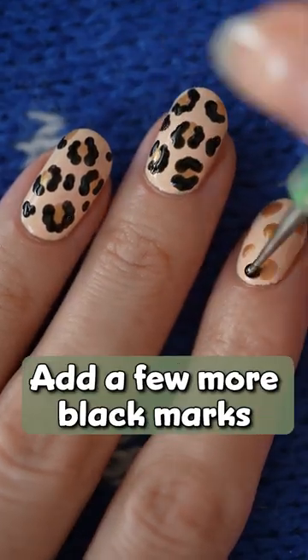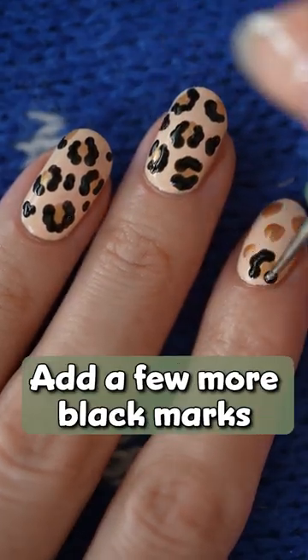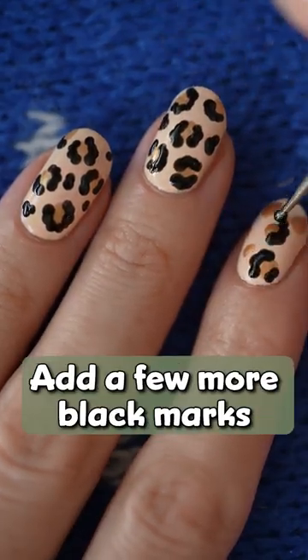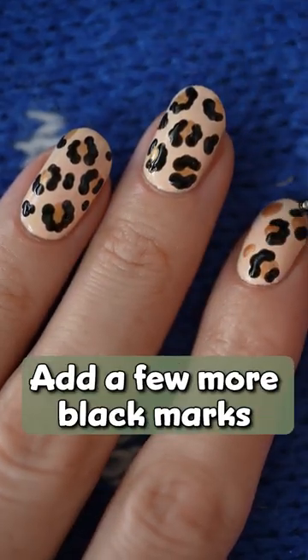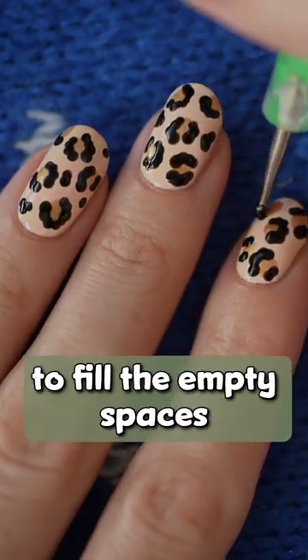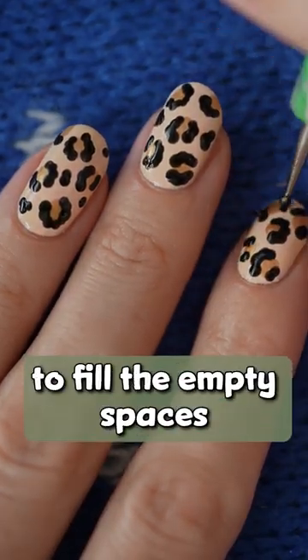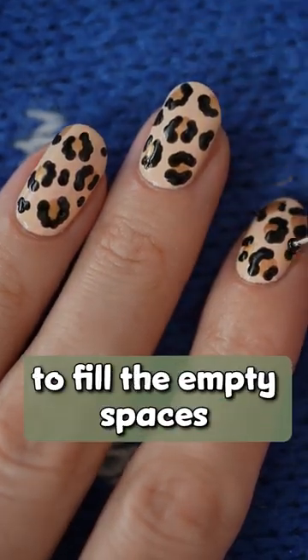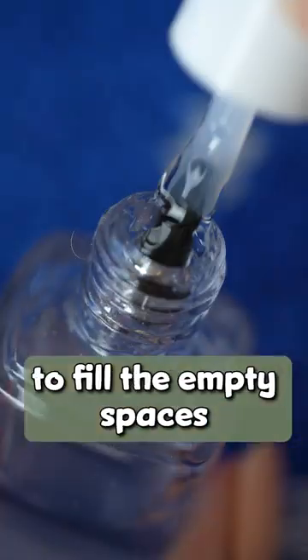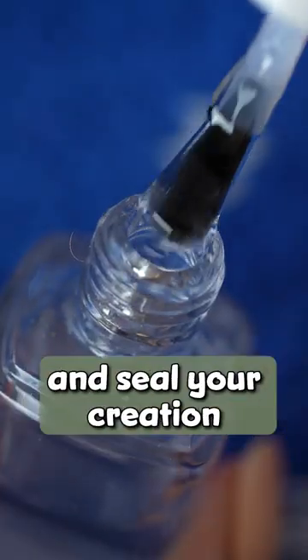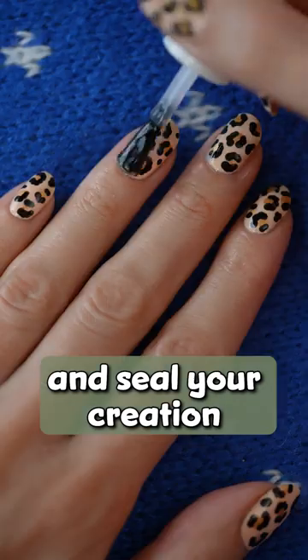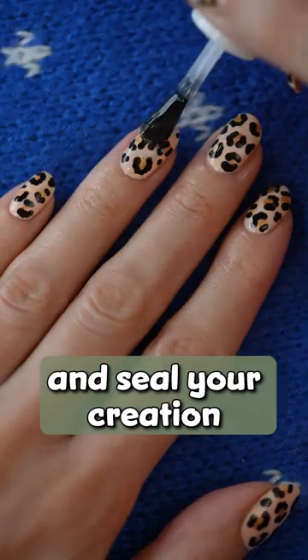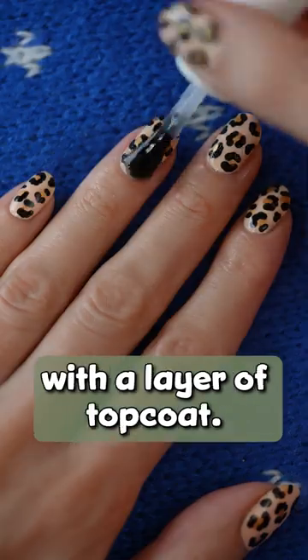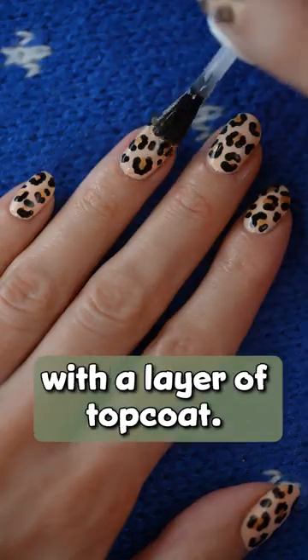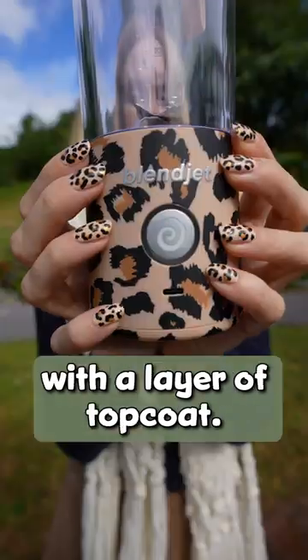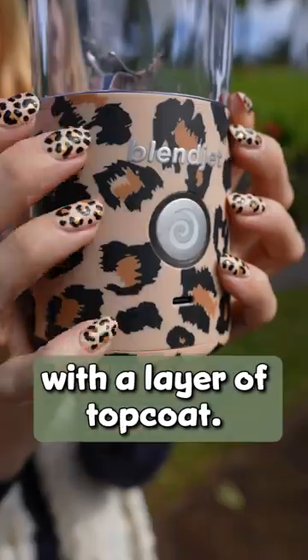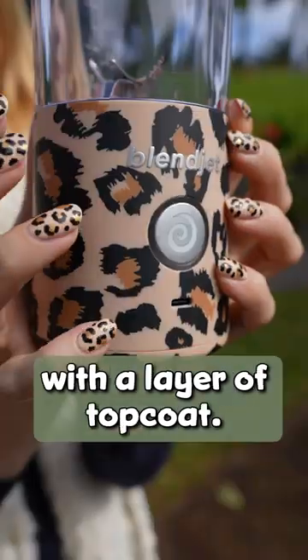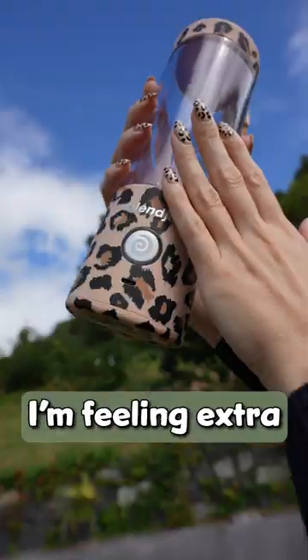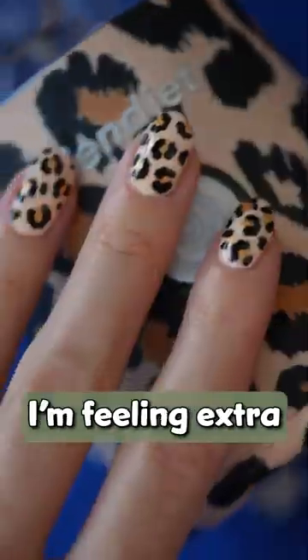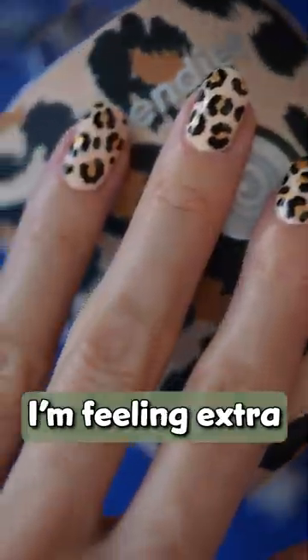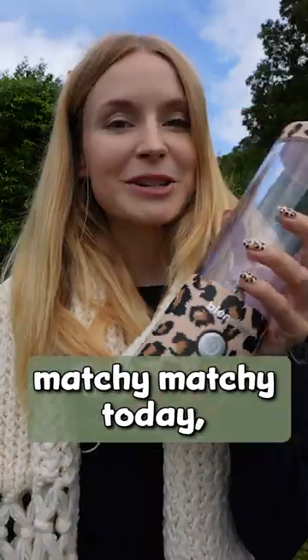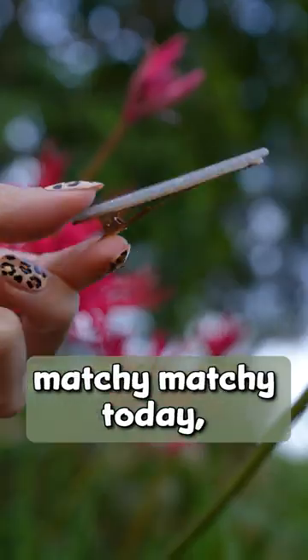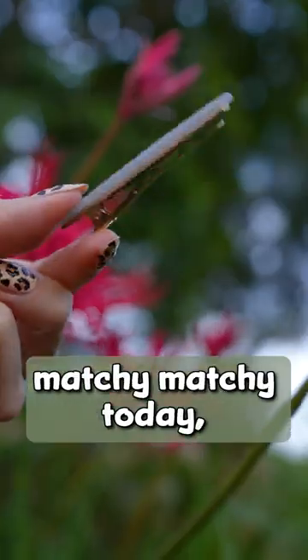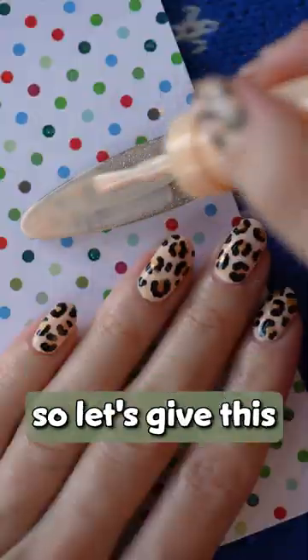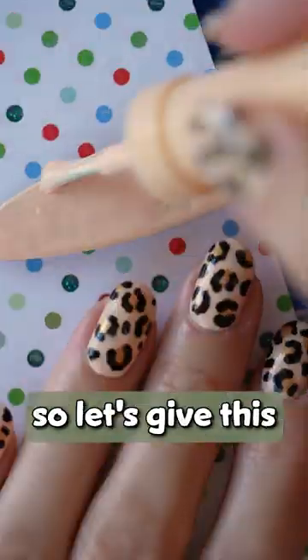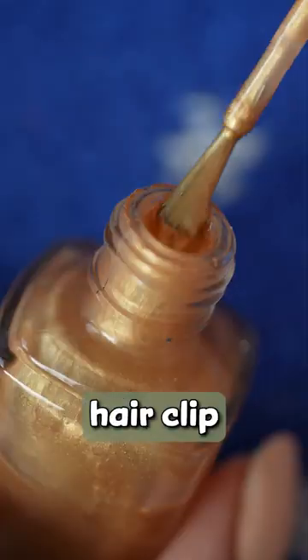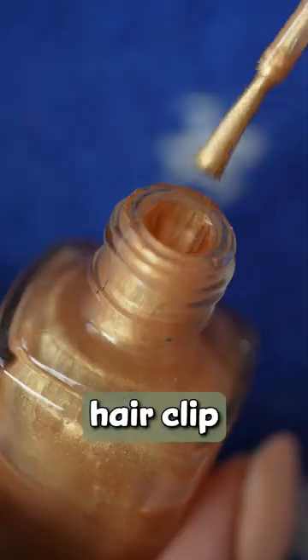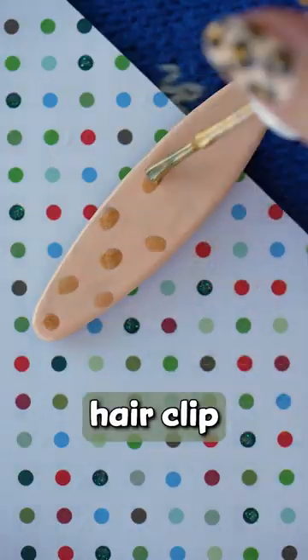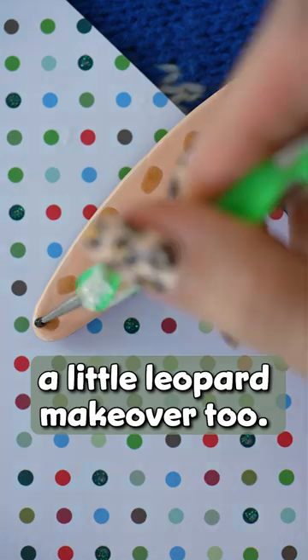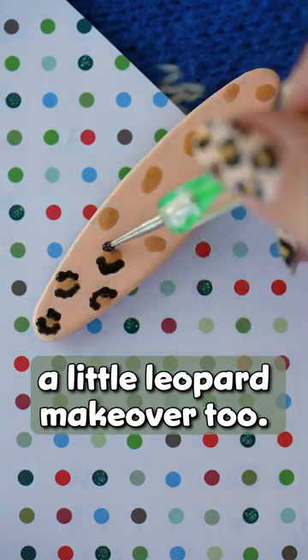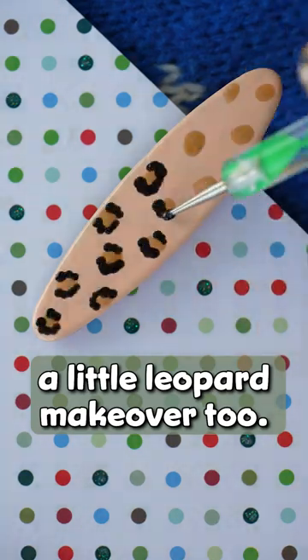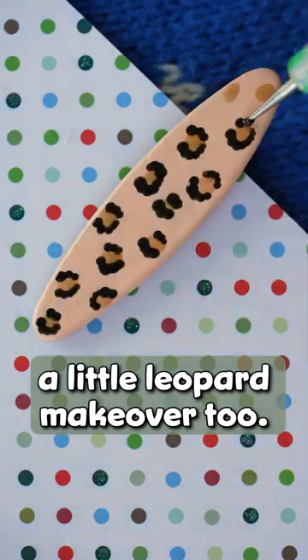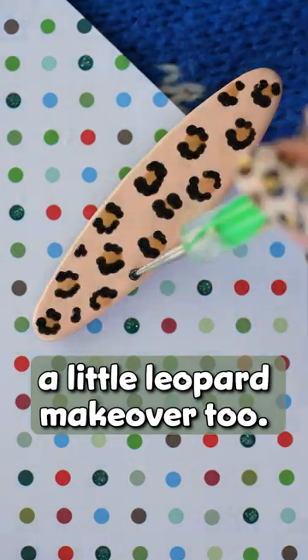Add a few more black marks to fill the empty spaces and seal your creation with a layer of top coat. I'm feeling extra matchy-matchy today so let's give this hair clip a little leopard makeover too.